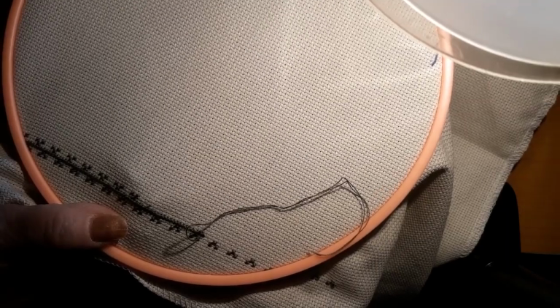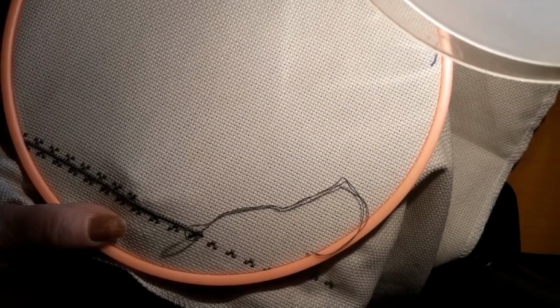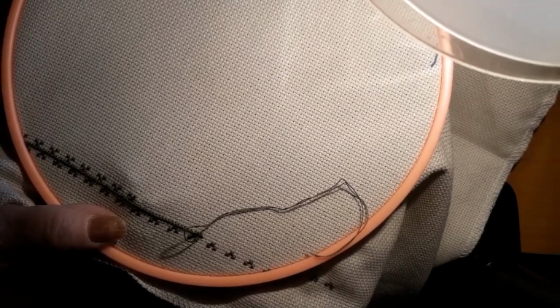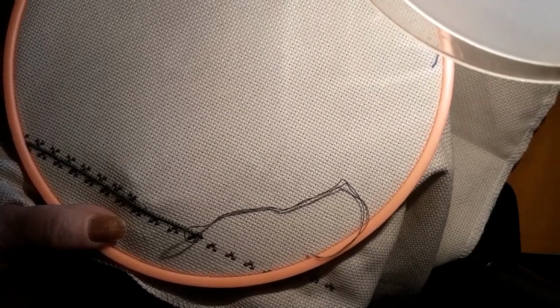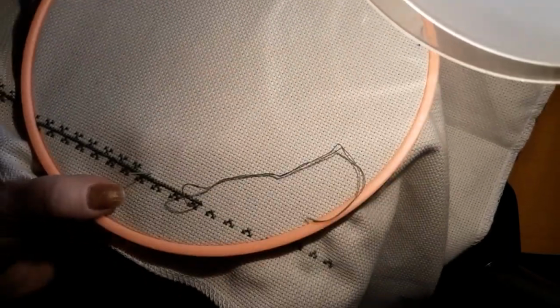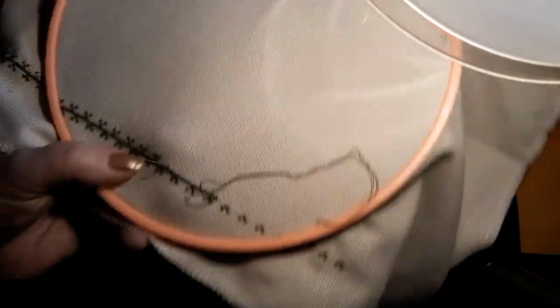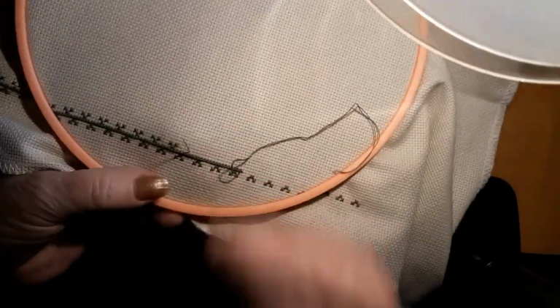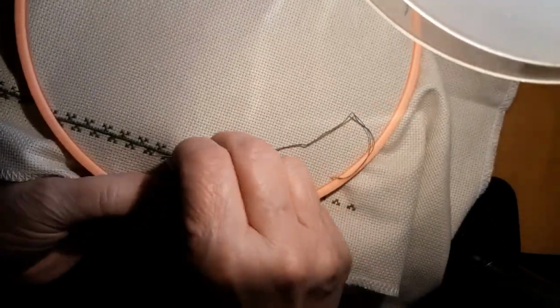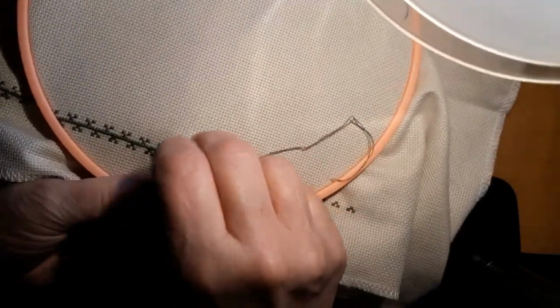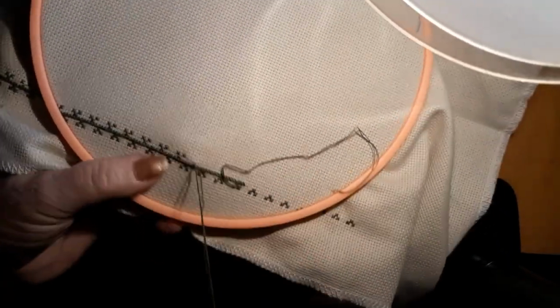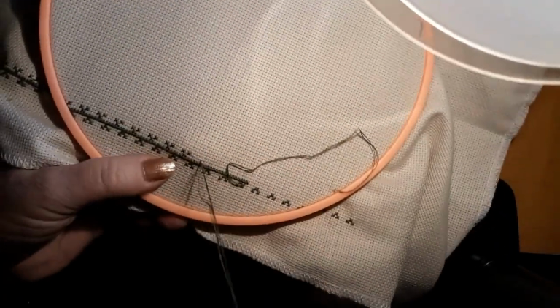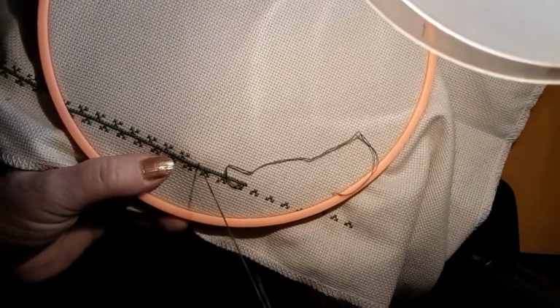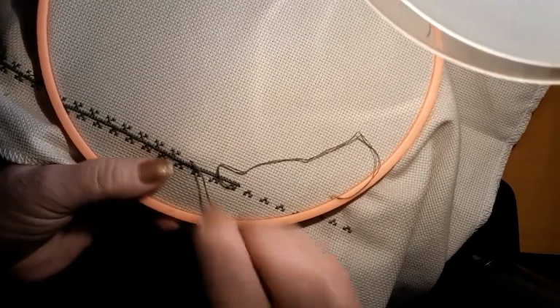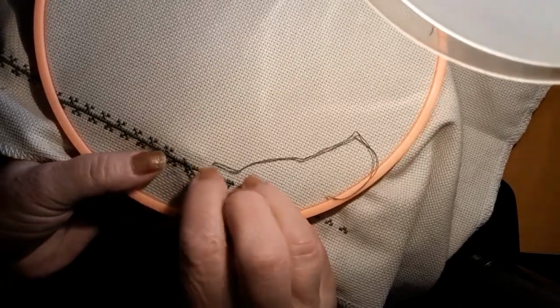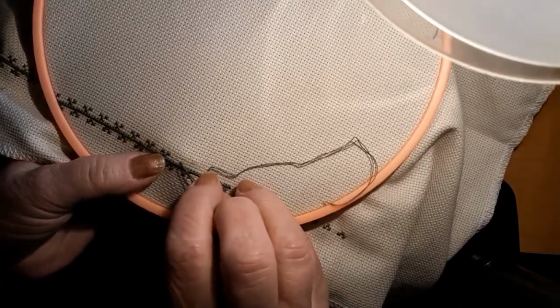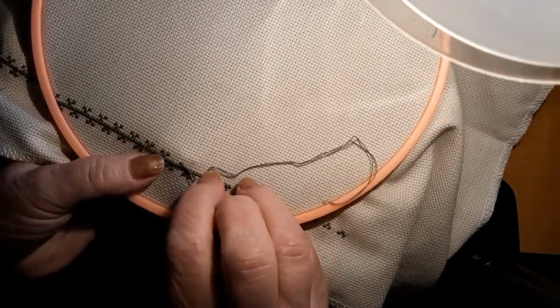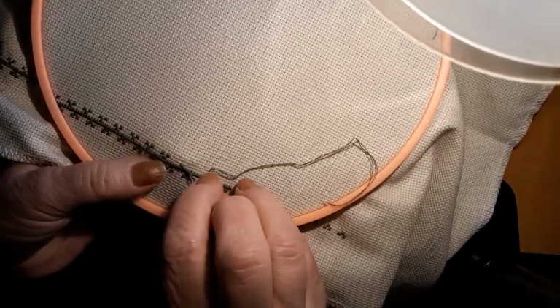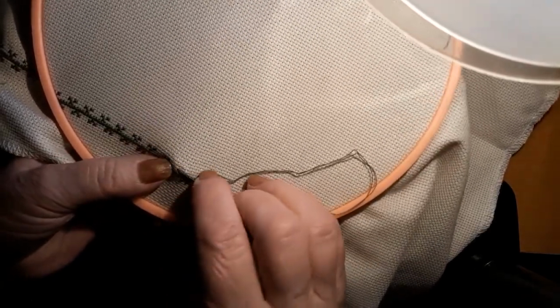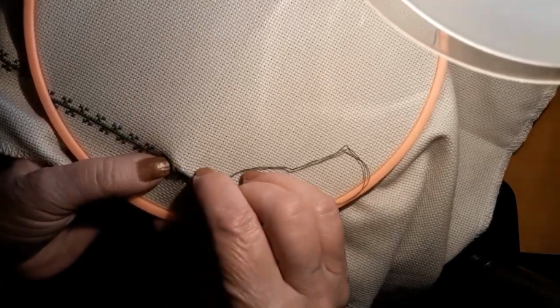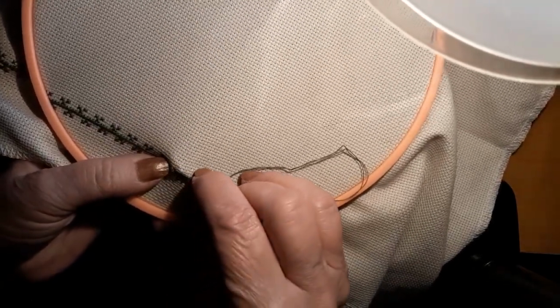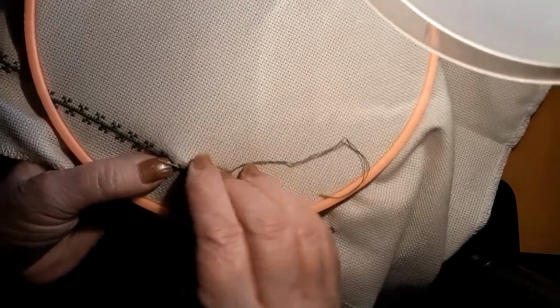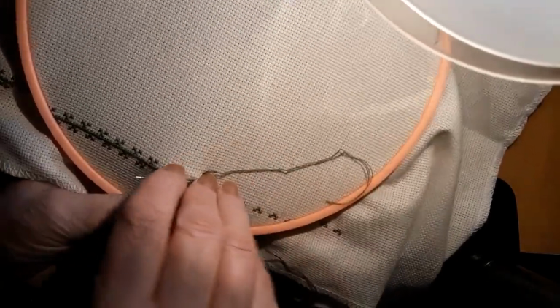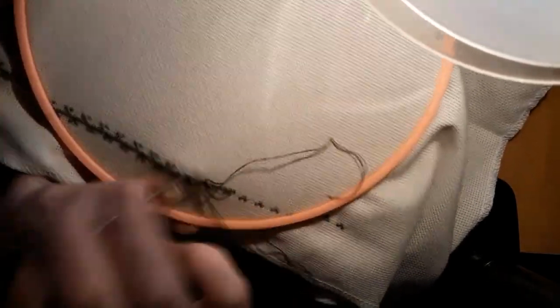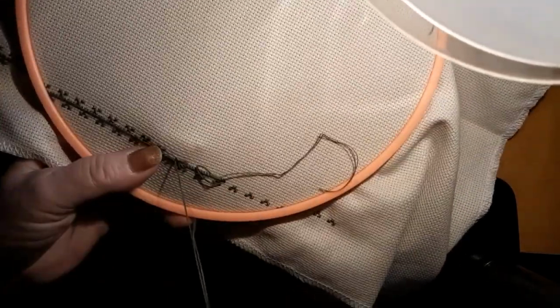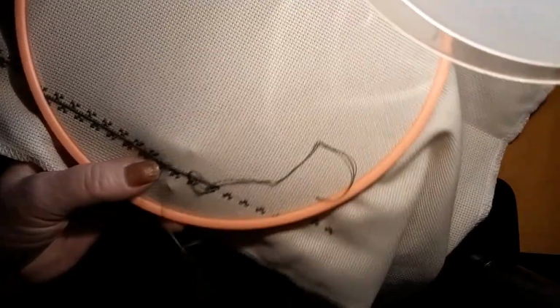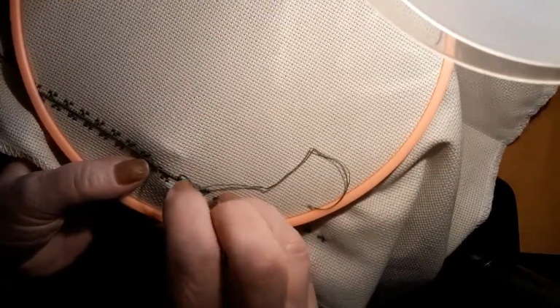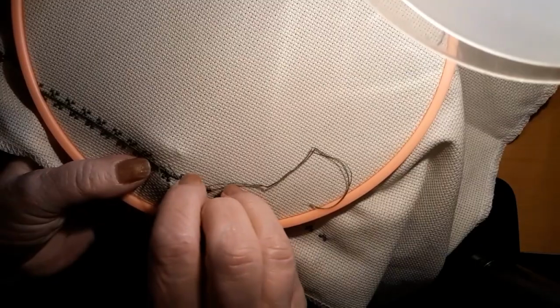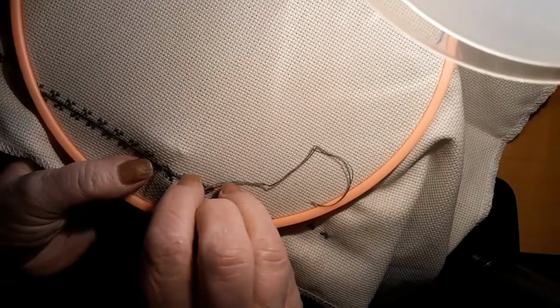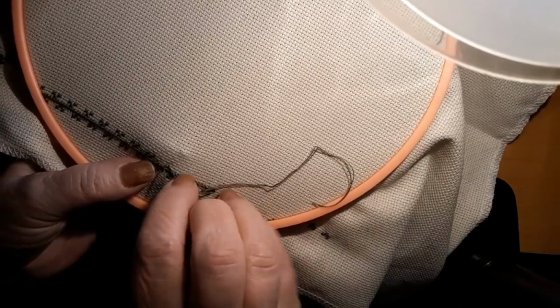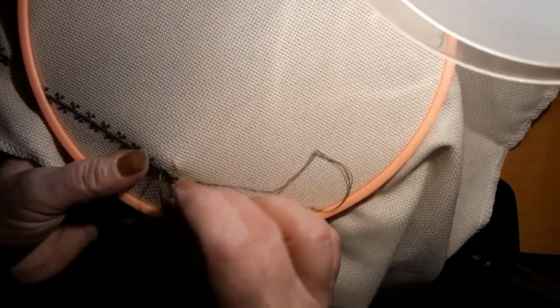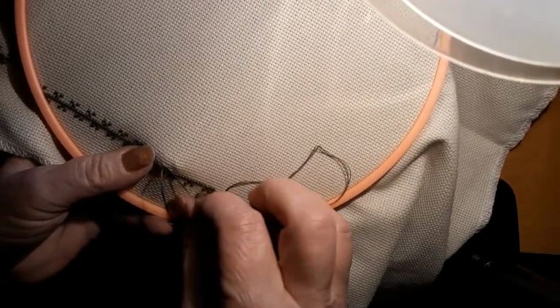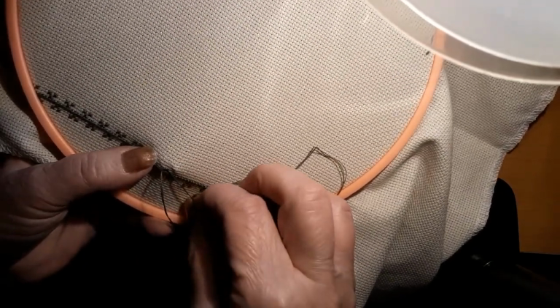I watched Call the Midwife the whole time I was stitching — it was probably three or four hours' worth of them. I love that series.